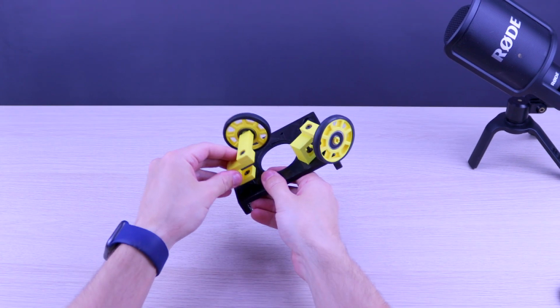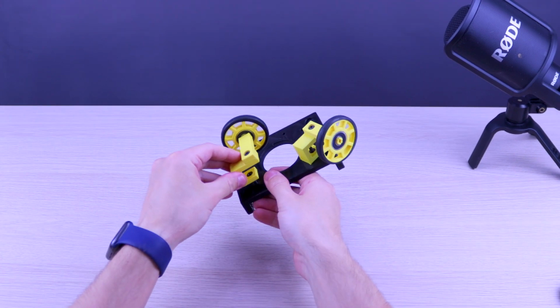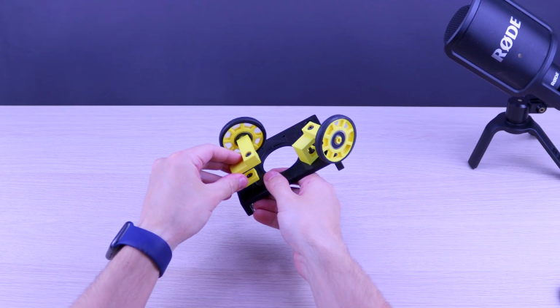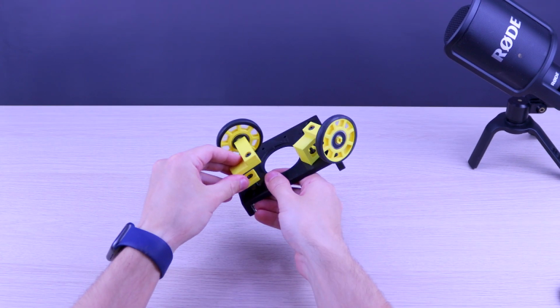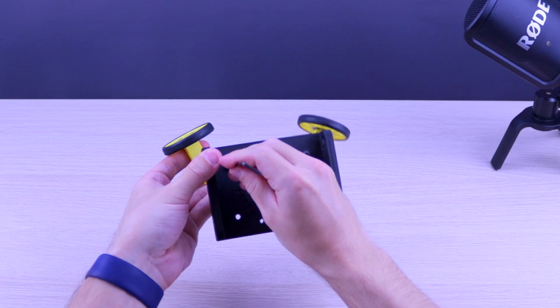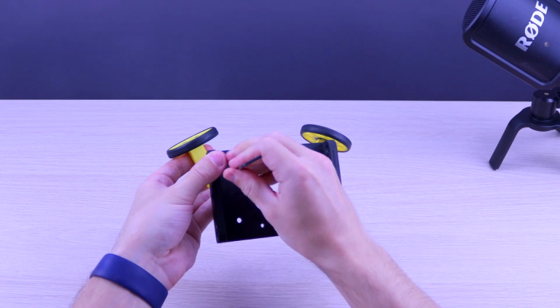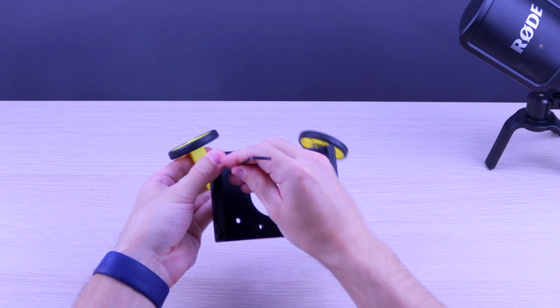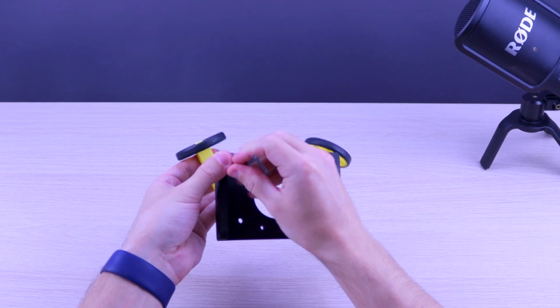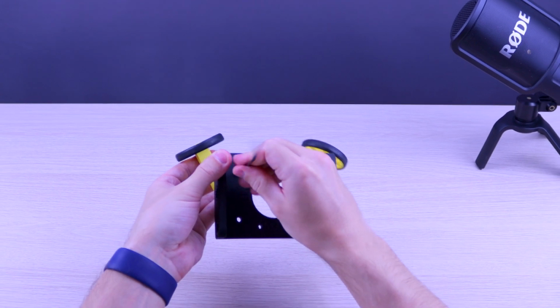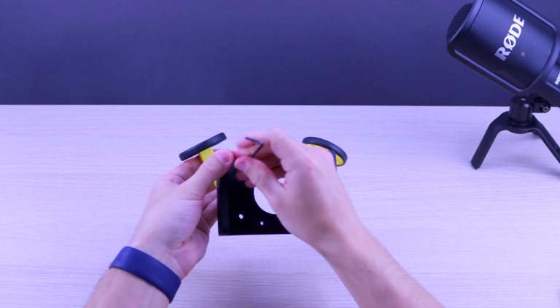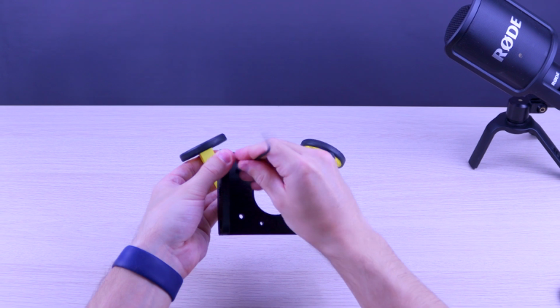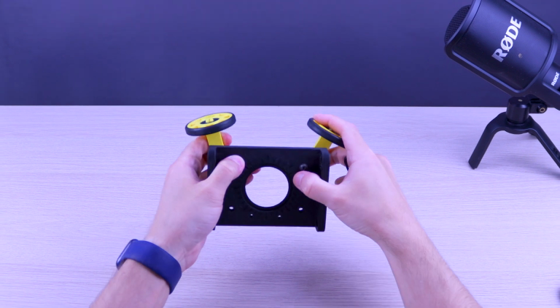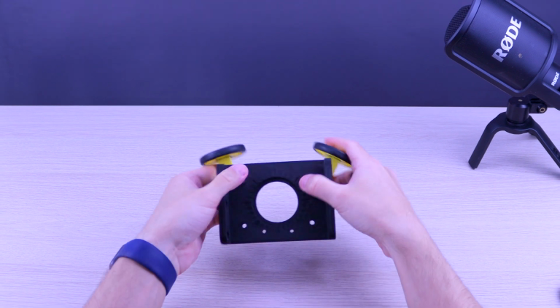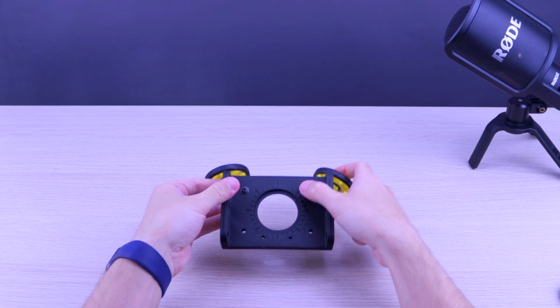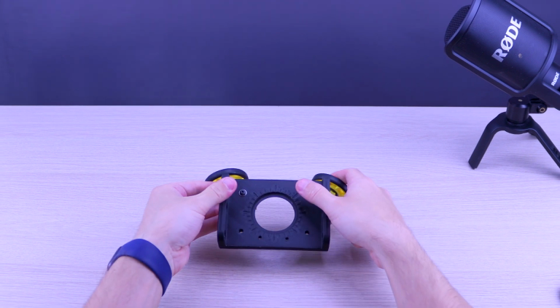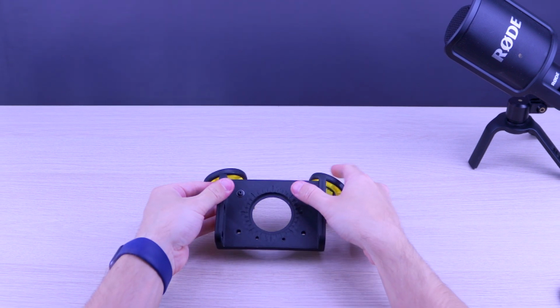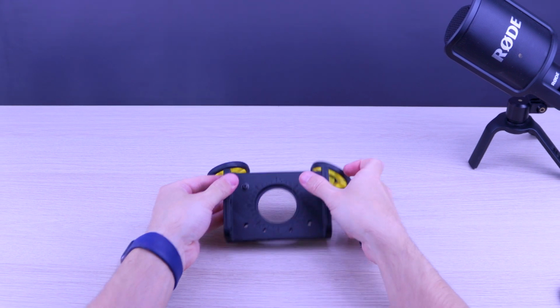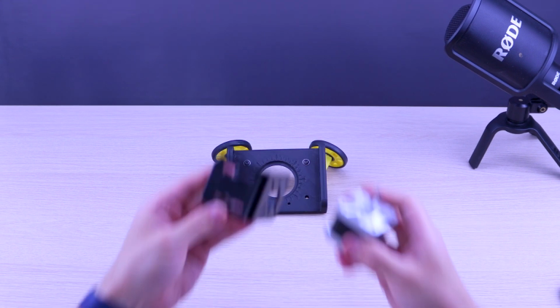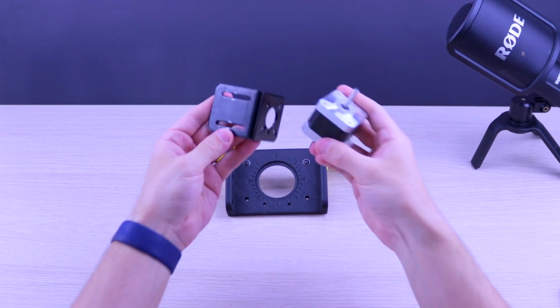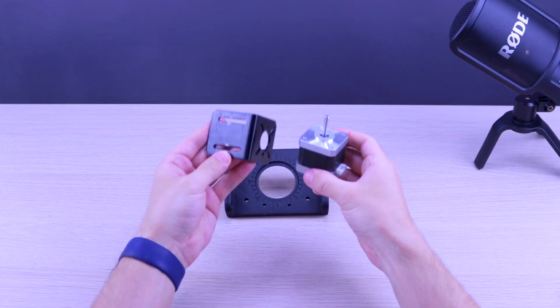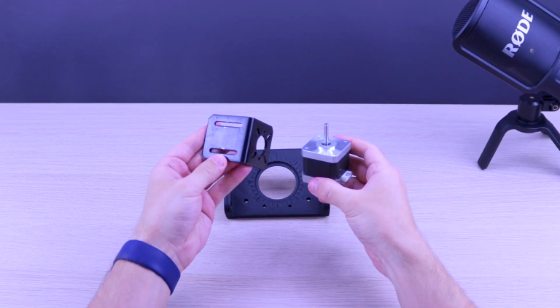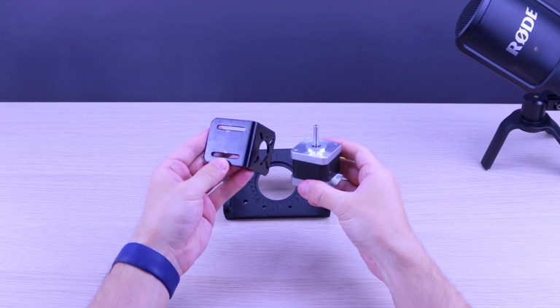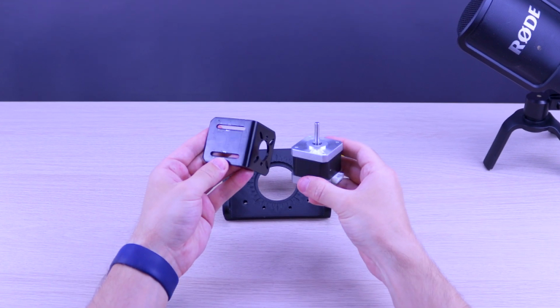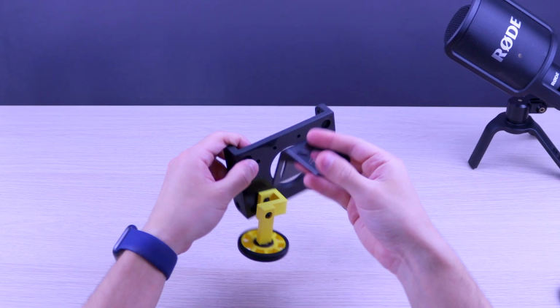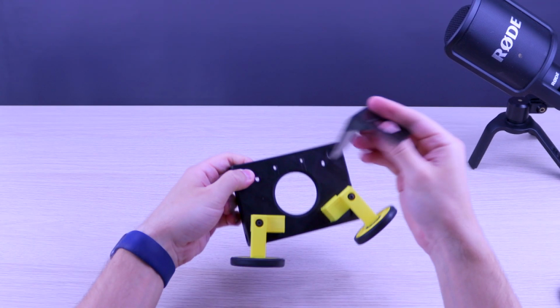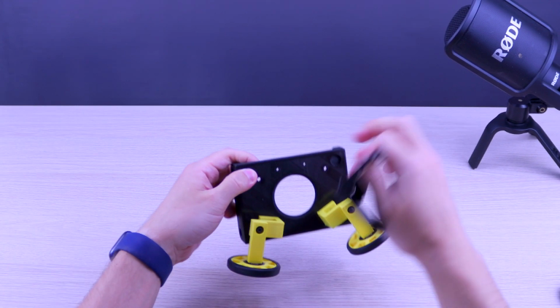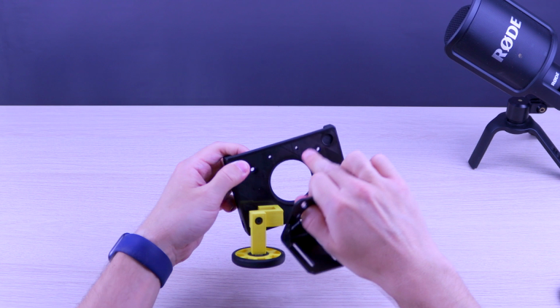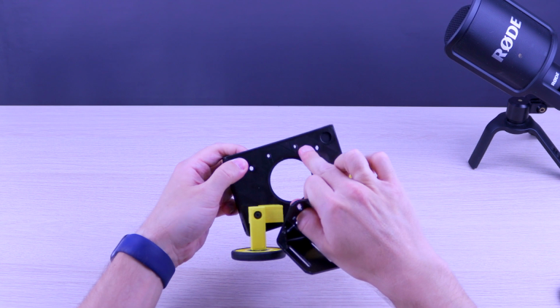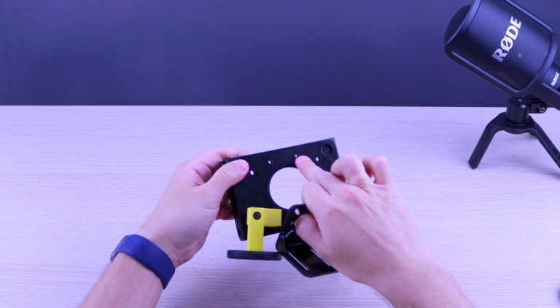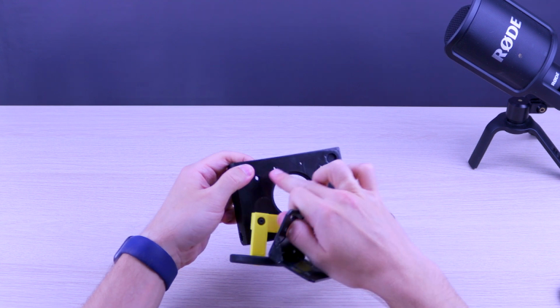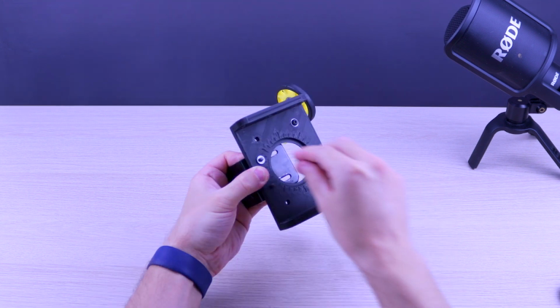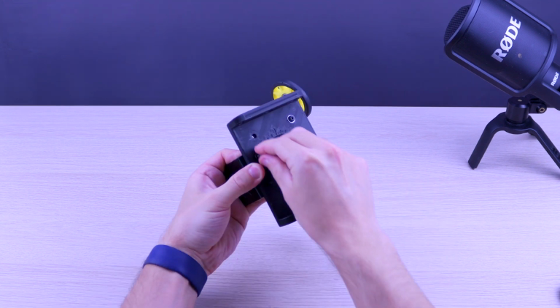One of the first challenges was the weight and the center of gravity of the model. So I decided to use a metal bracket in order to make the base heavier.